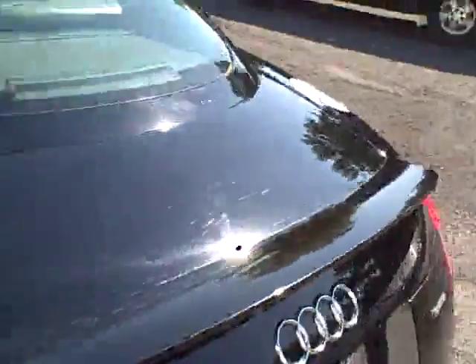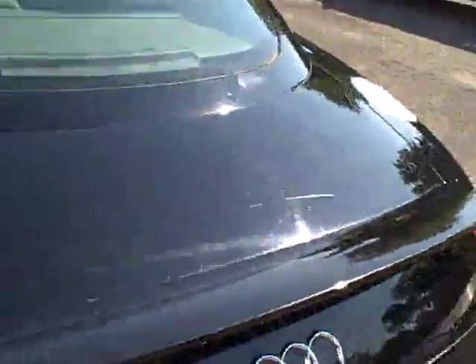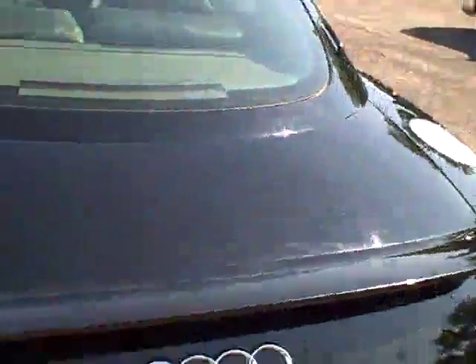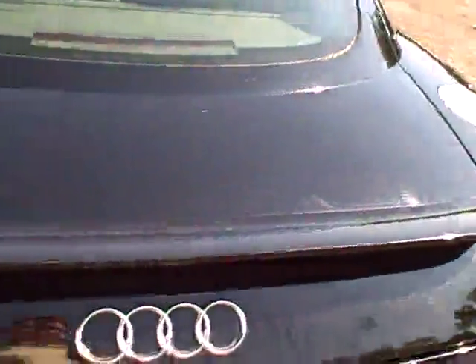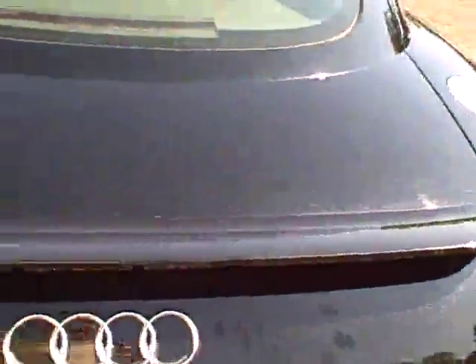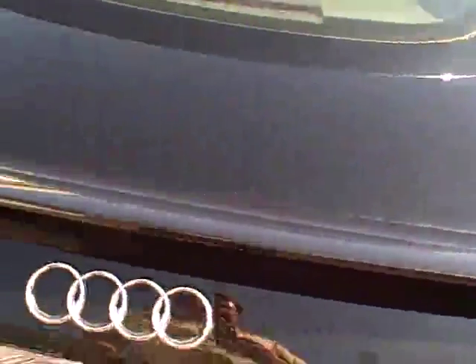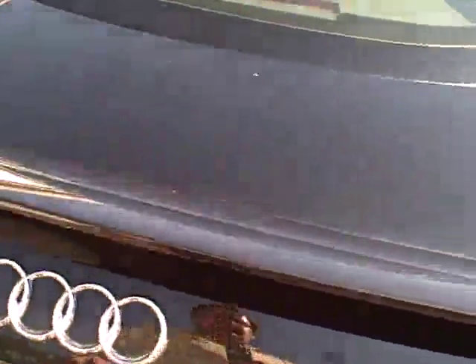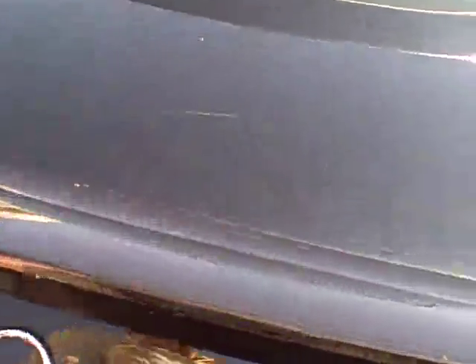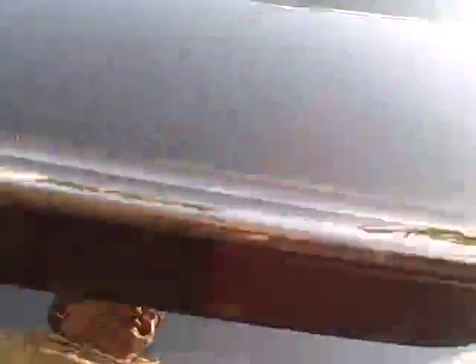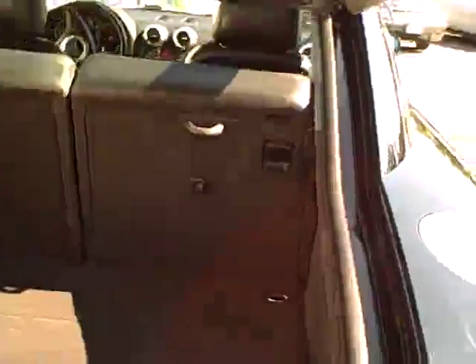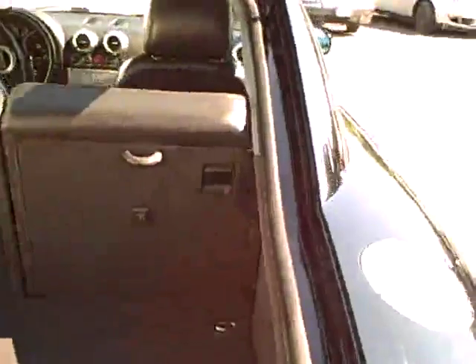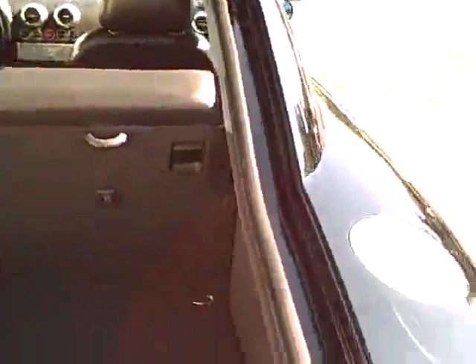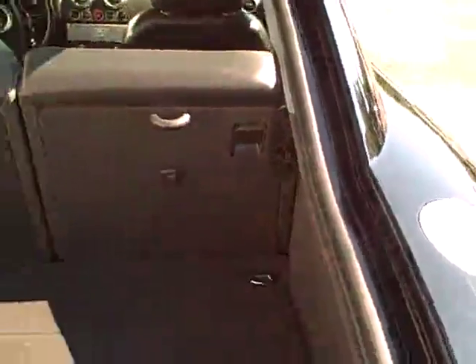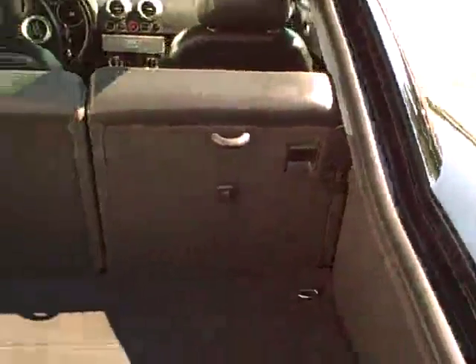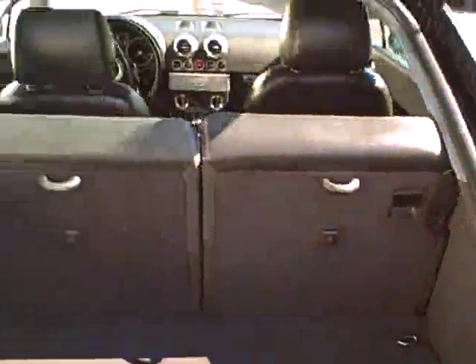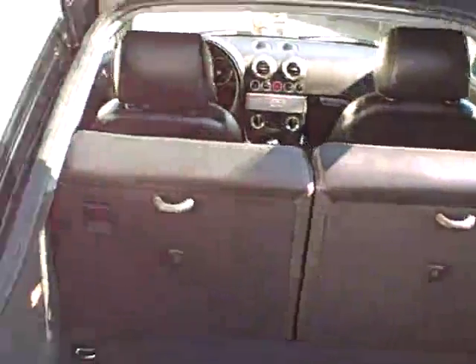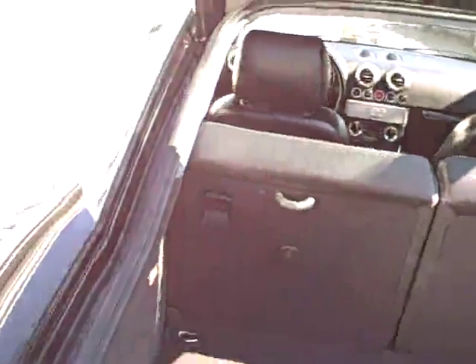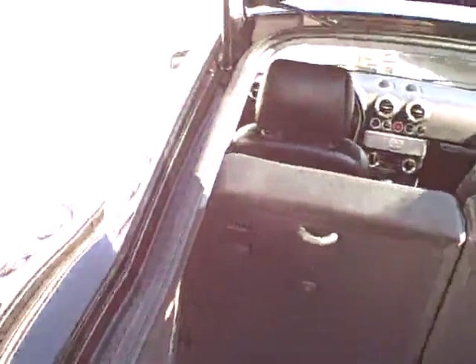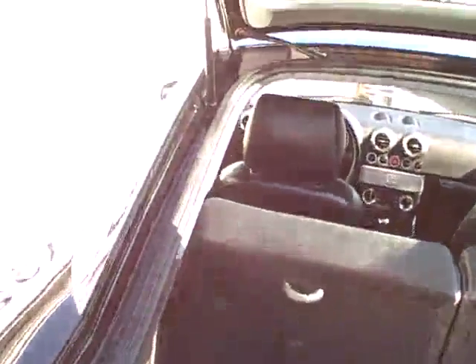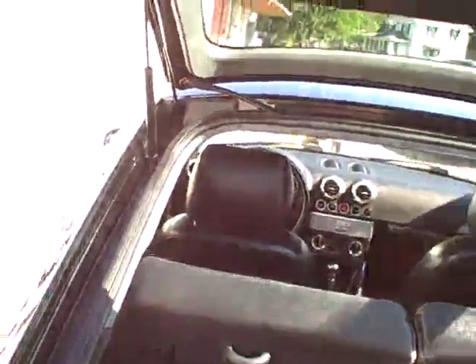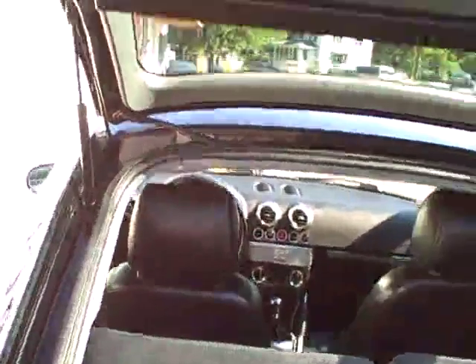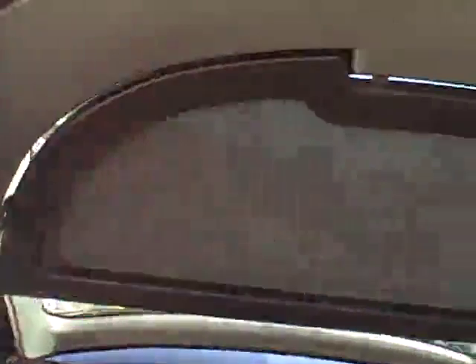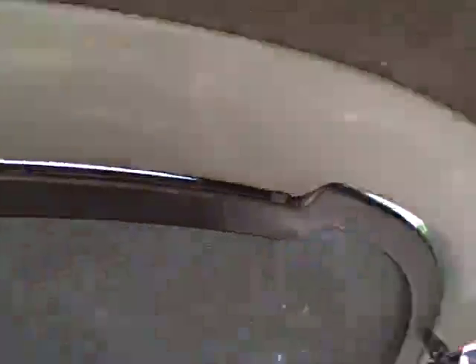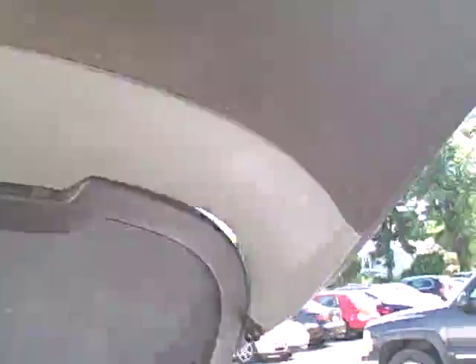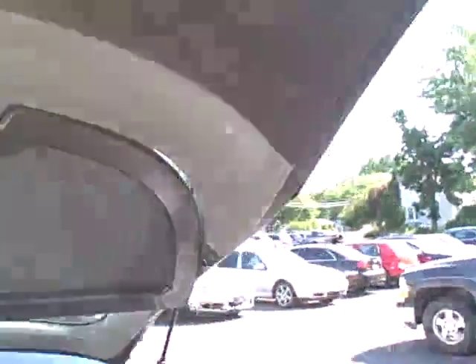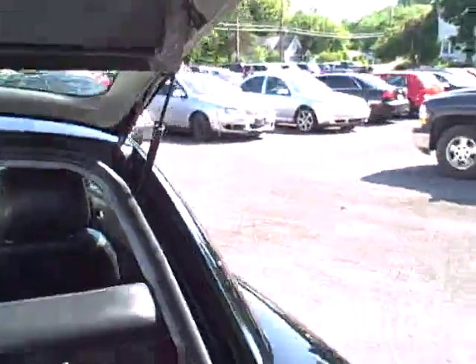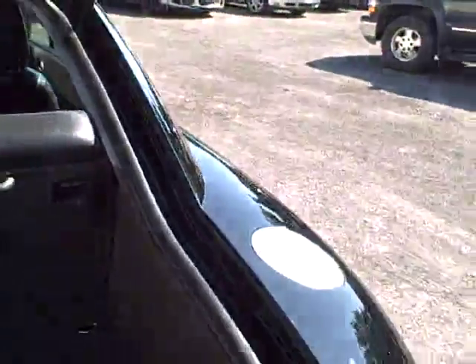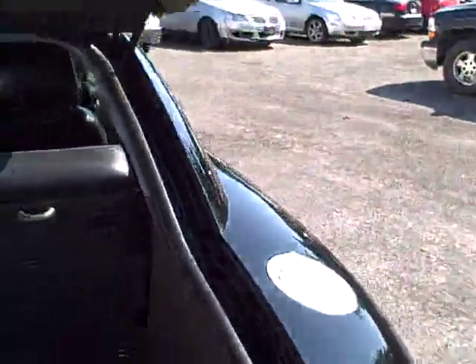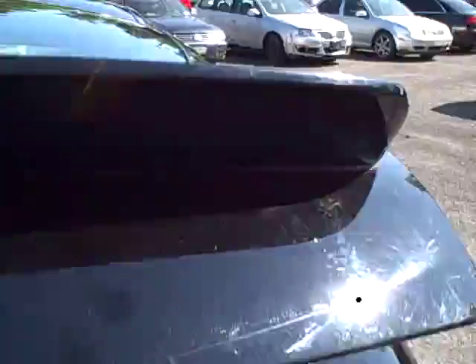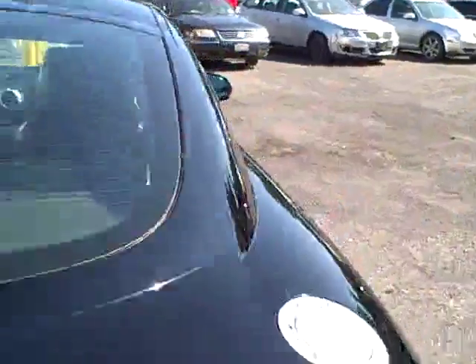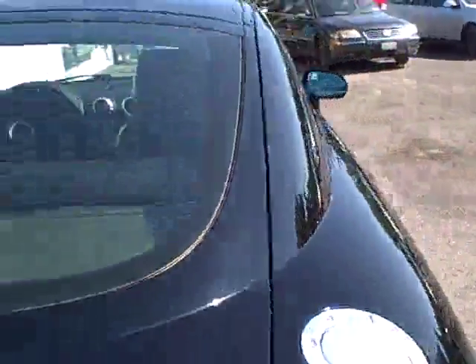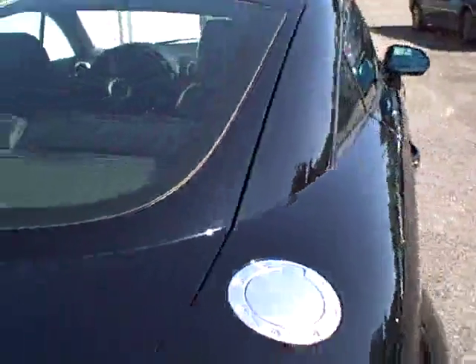Coming around toward the trunk, hit the remote release — plenty of storage space for a weekend getaway, and the rear seats fold forward half and half. There's a package shelf to hide valuables like a mink coat — who knows.